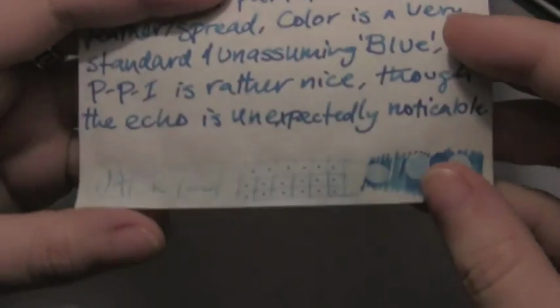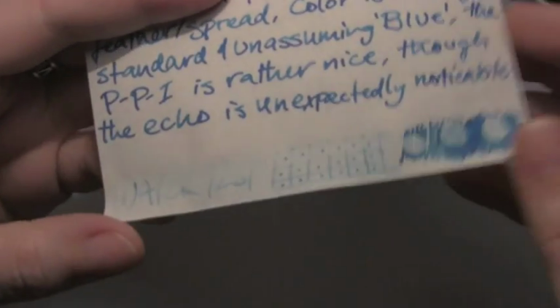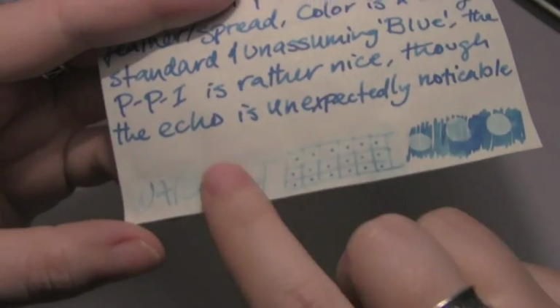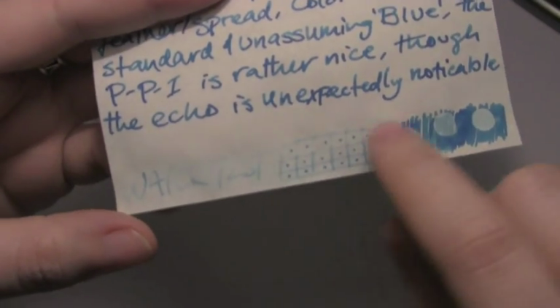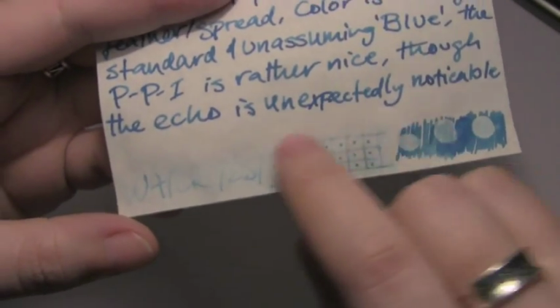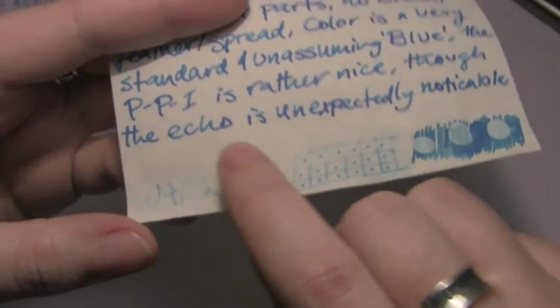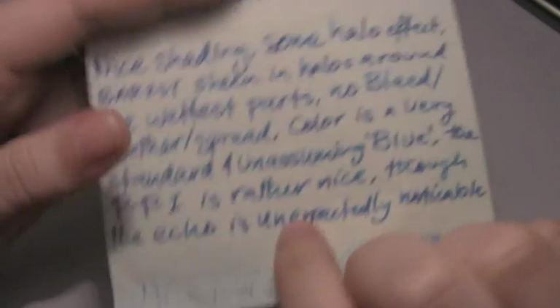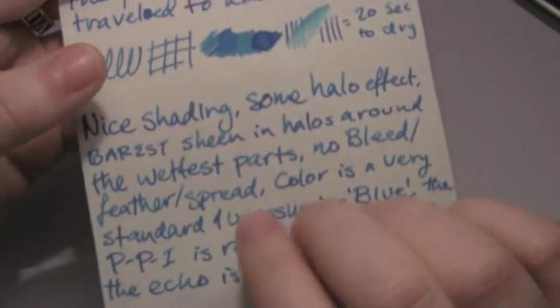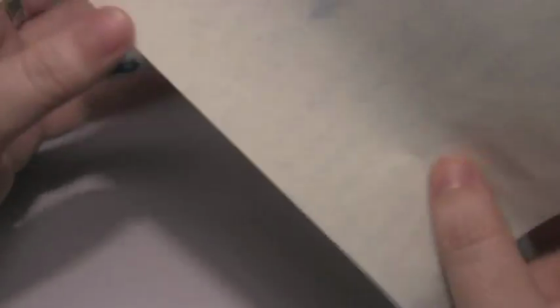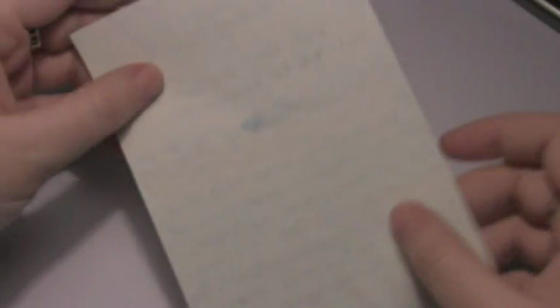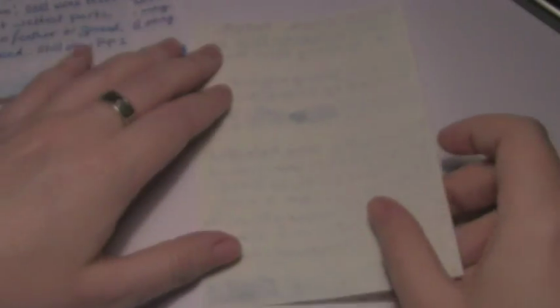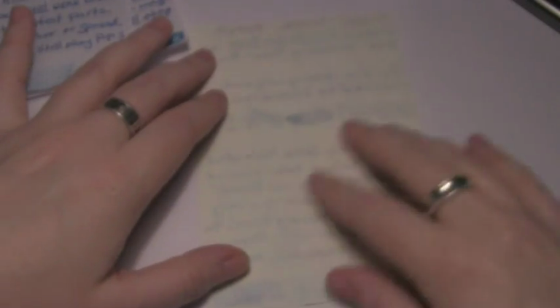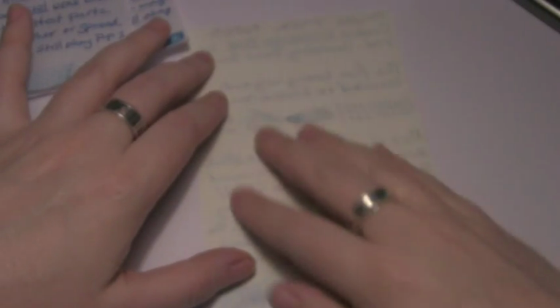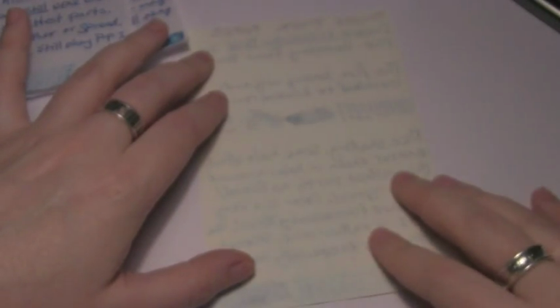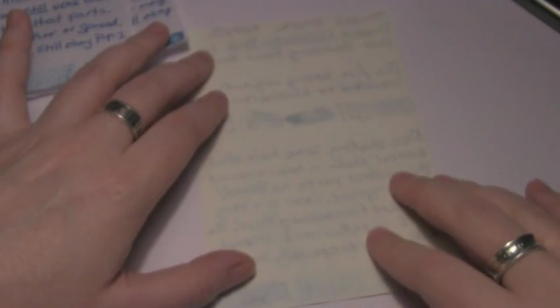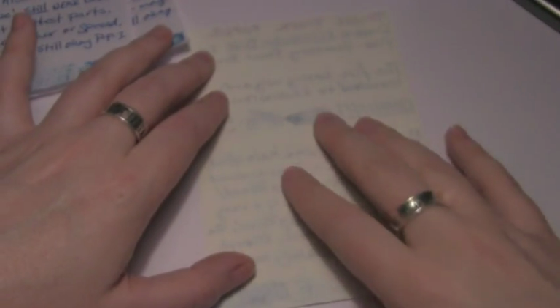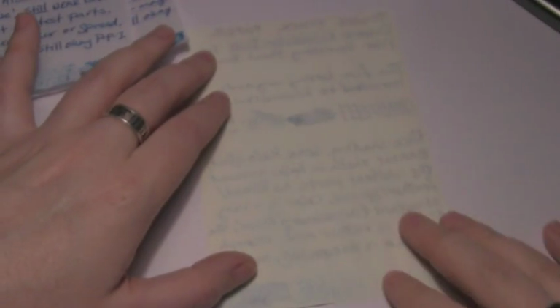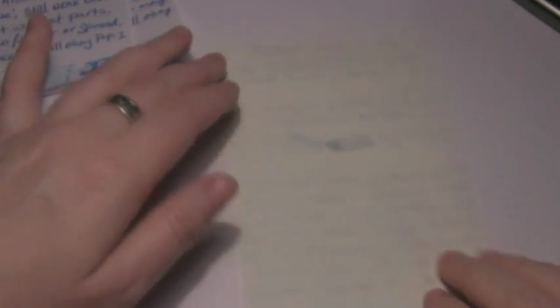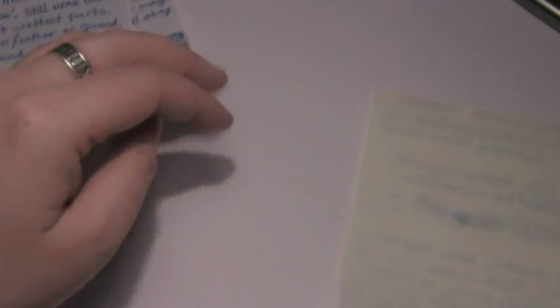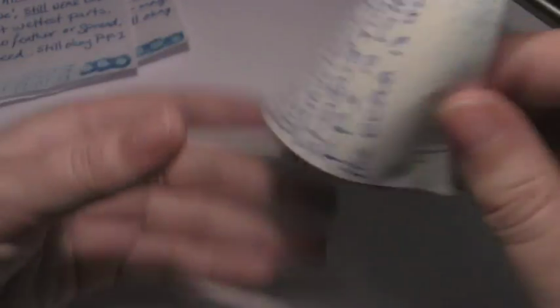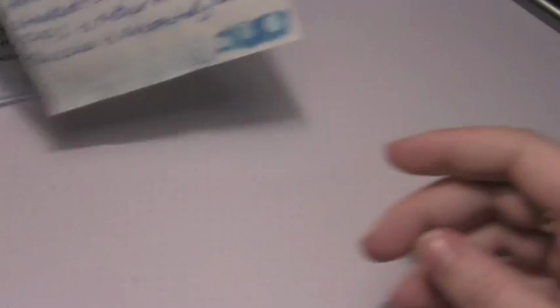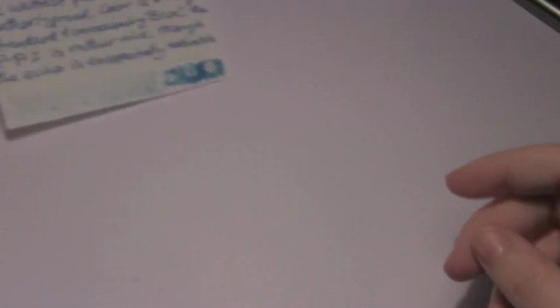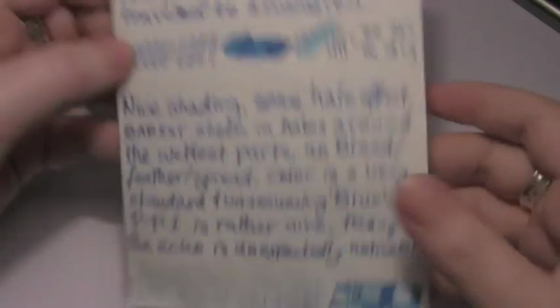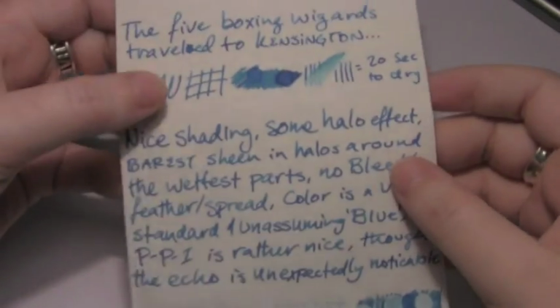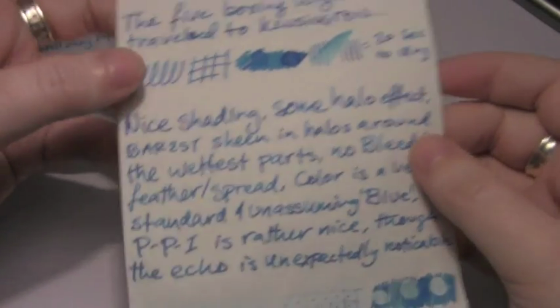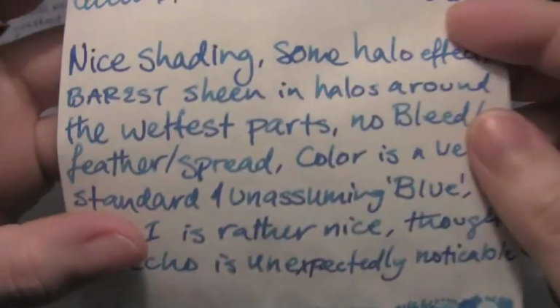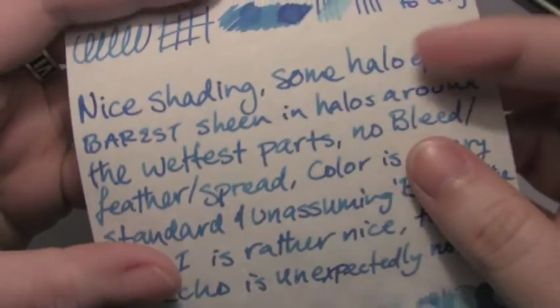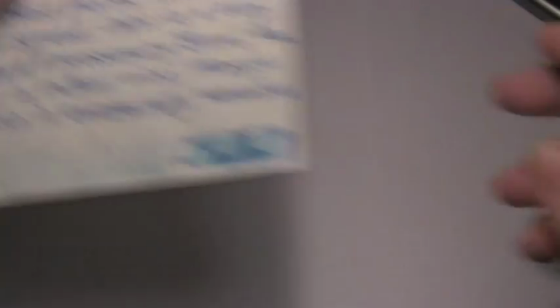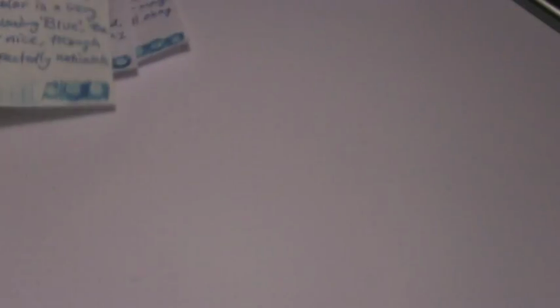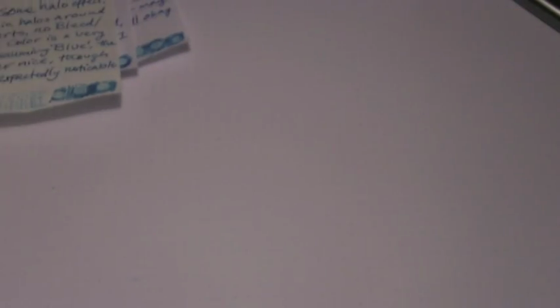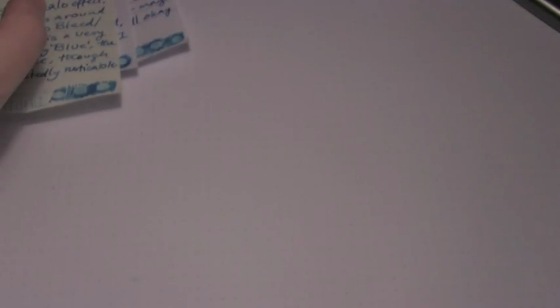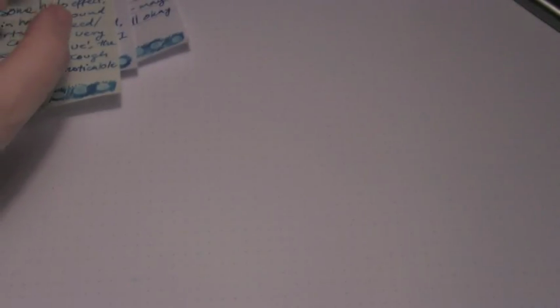The water test is not great, and even though it didn't bleed through, the echo is significant. Which is odd, because this isn't a terribly dark blue — it's a very medium blue.